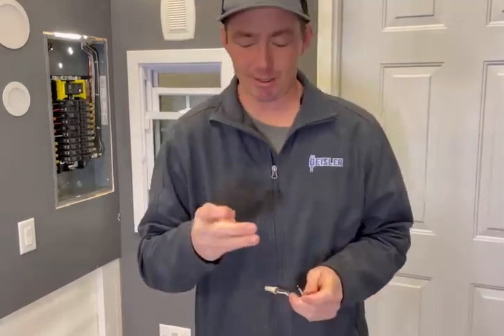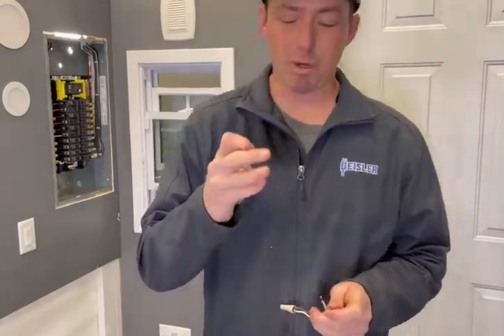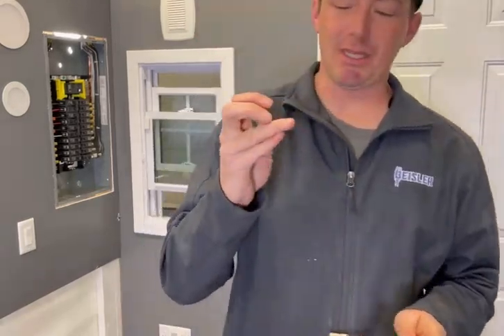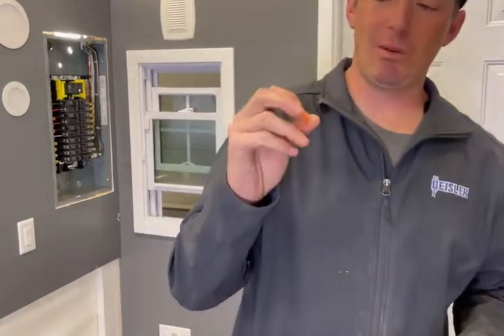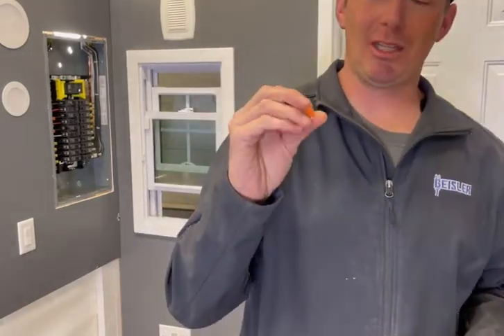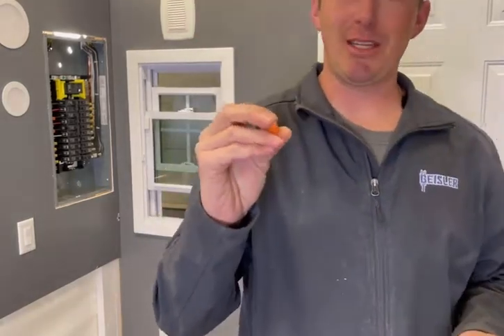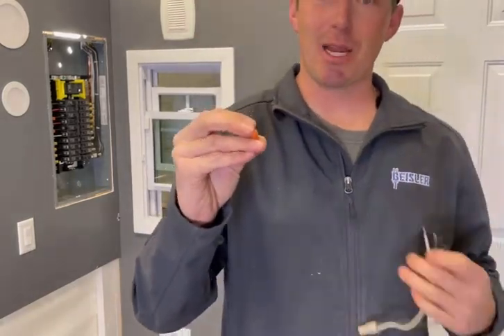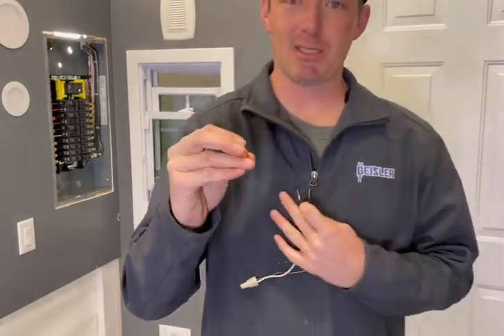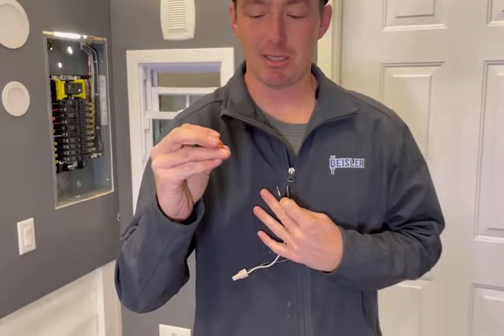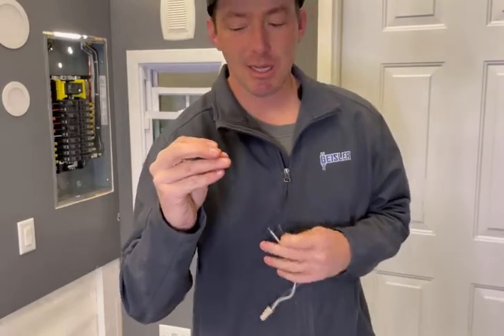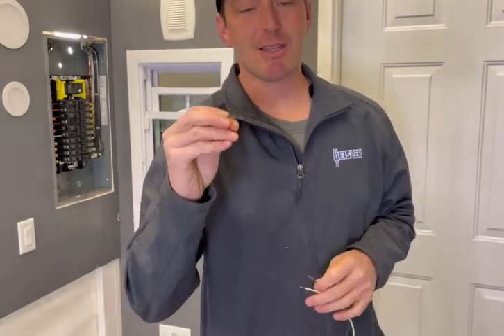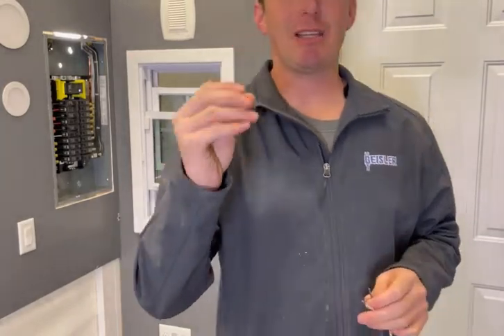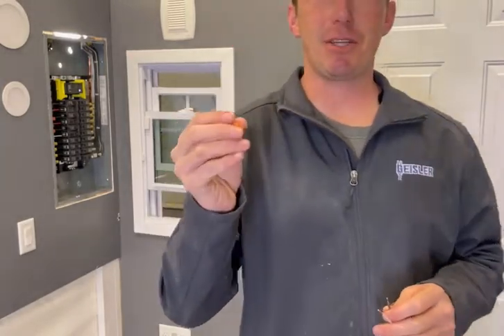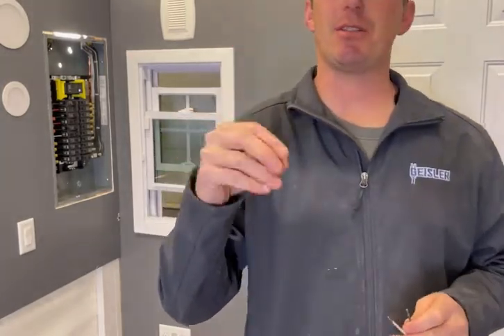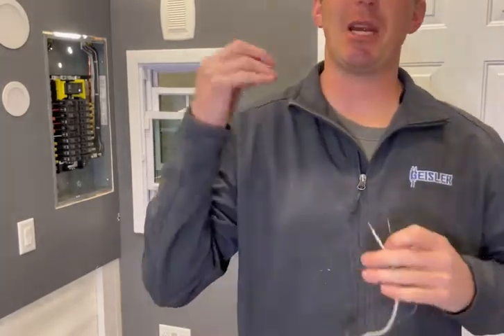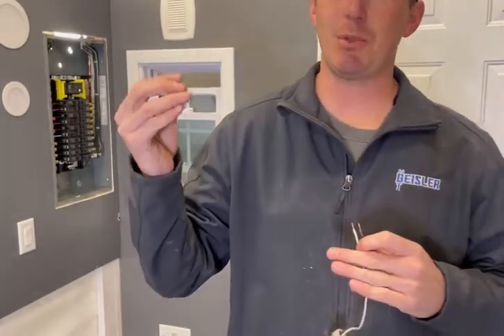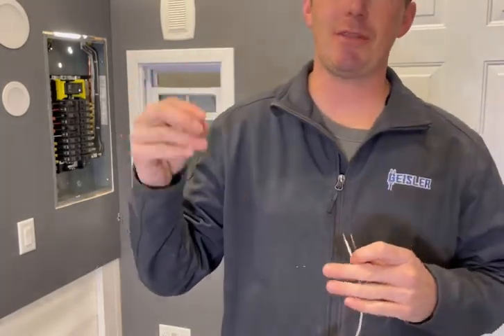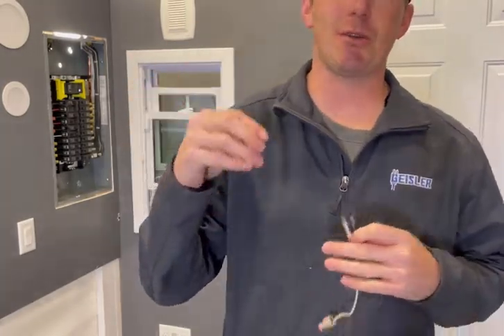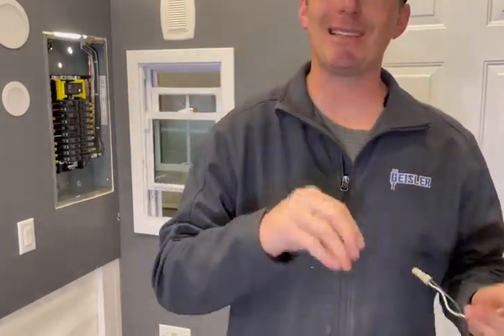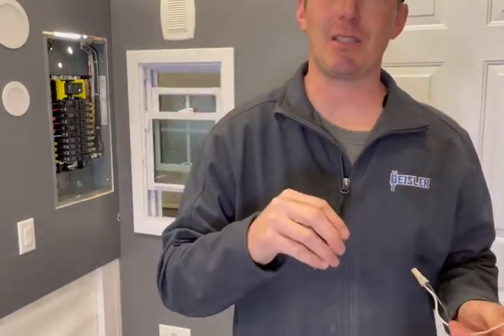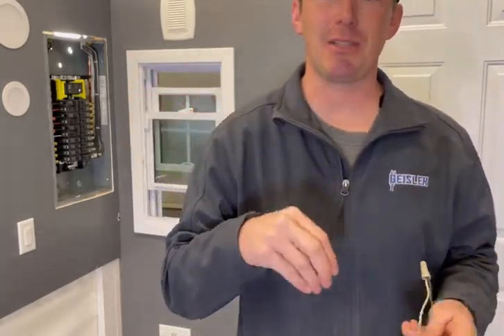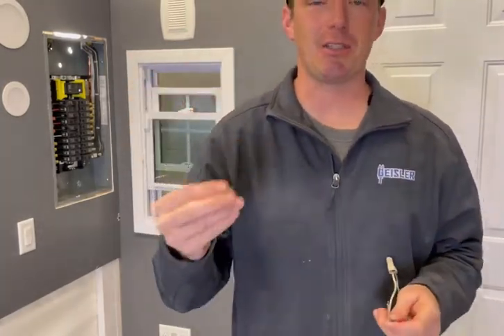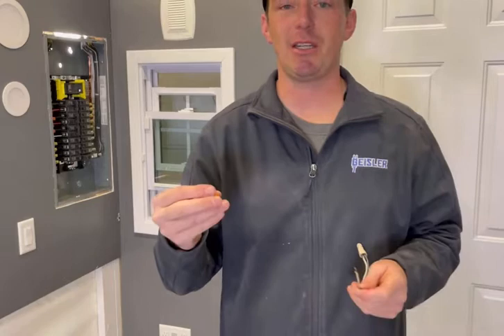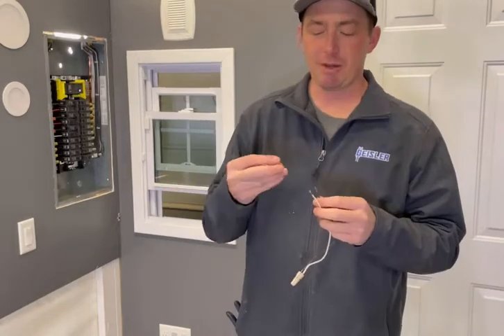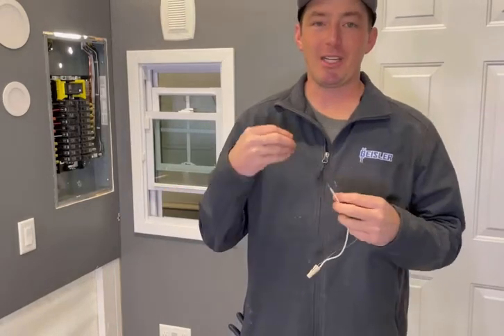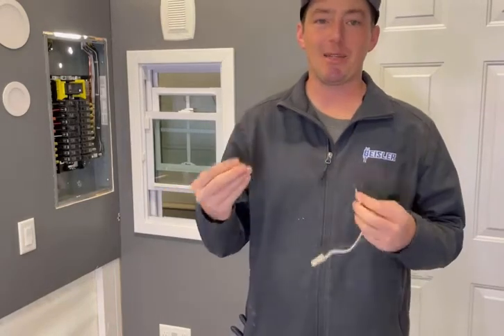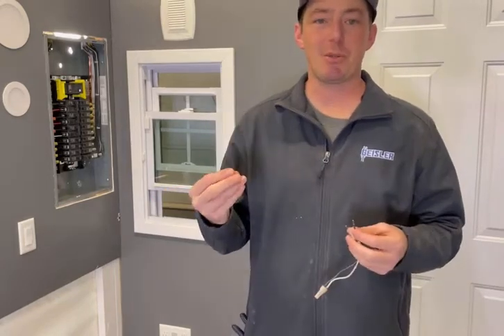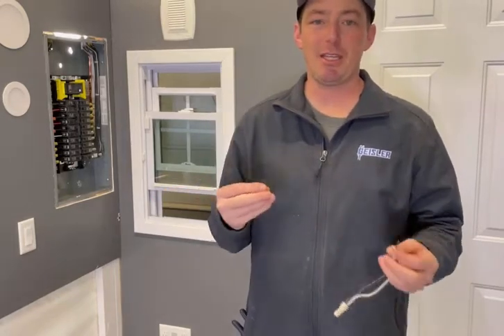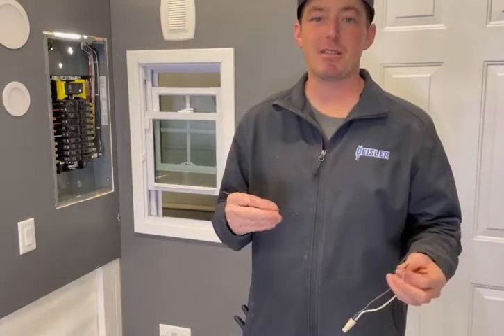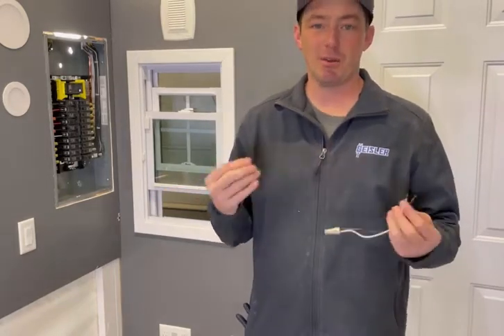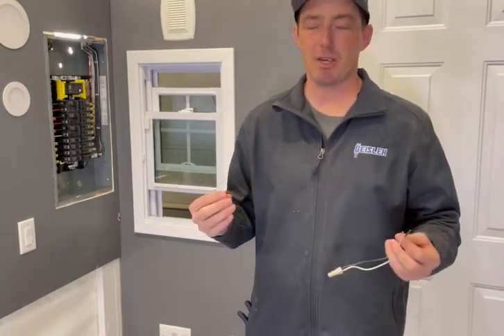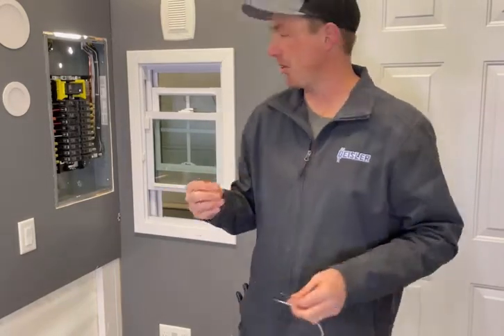There is one place I will allow these in my business, and that is in light fixtures. If you're making up a light fixture or working inside of one, it's fine — you don't have very high amperage with LEDs, so it's acceptable there.